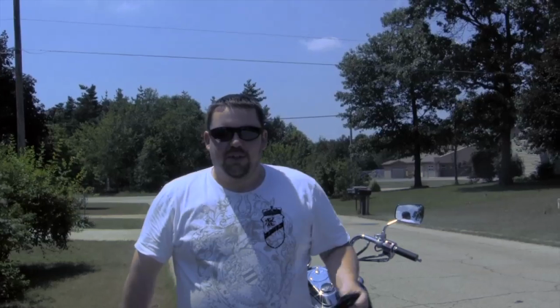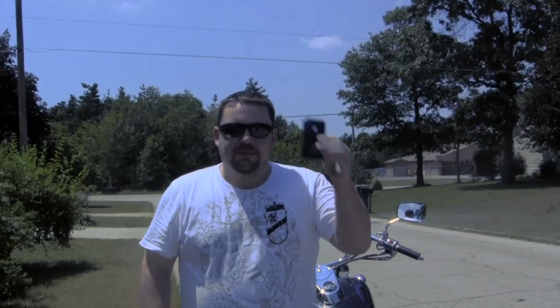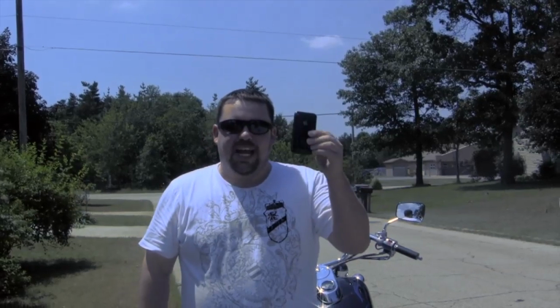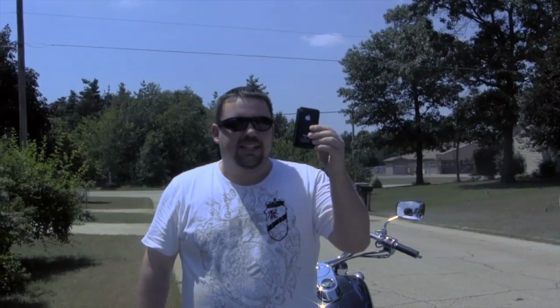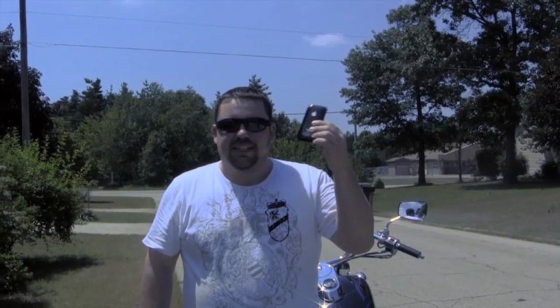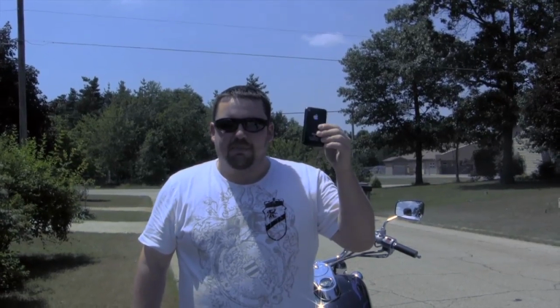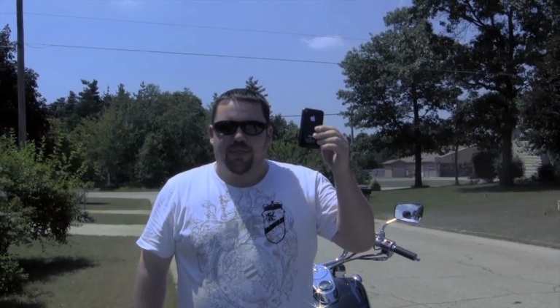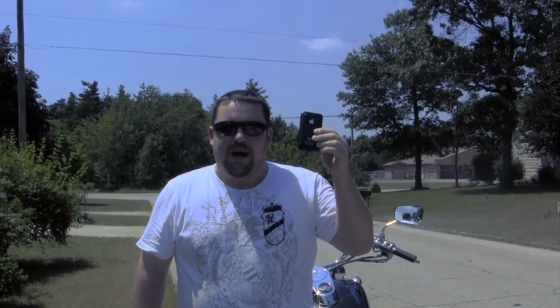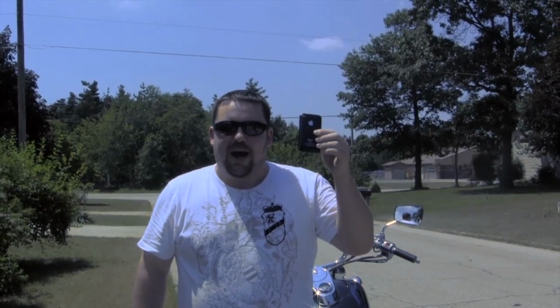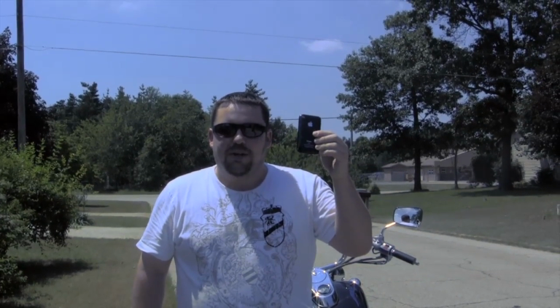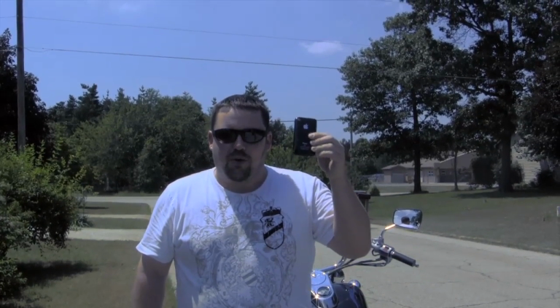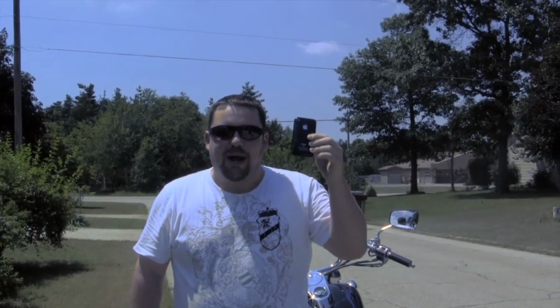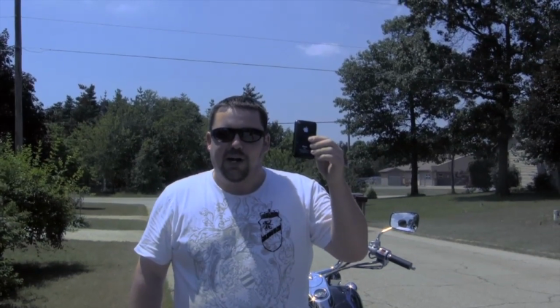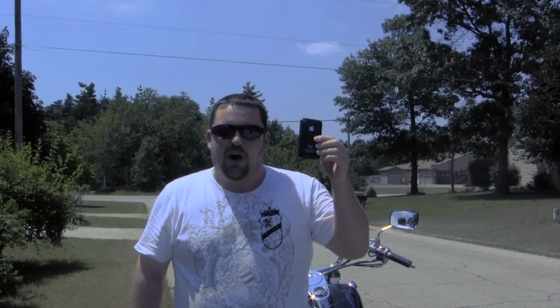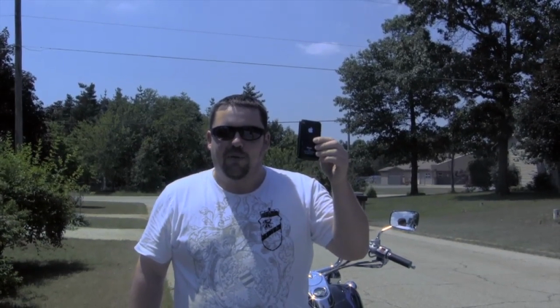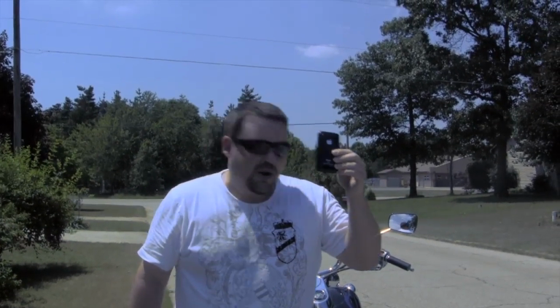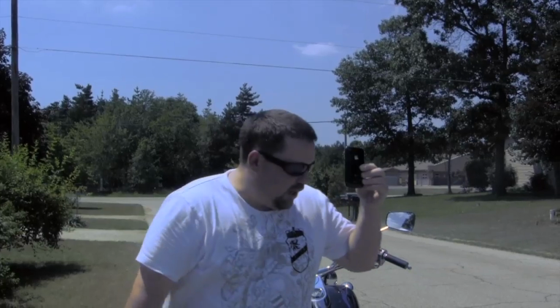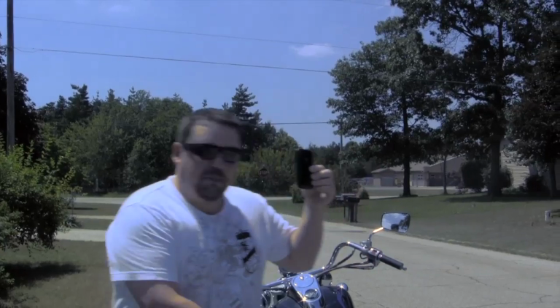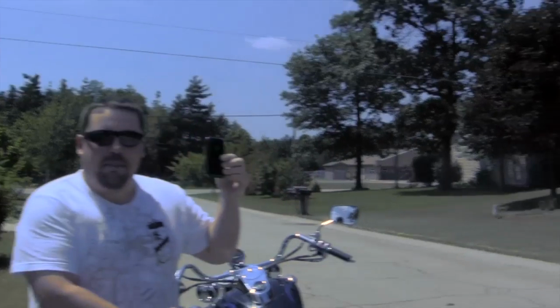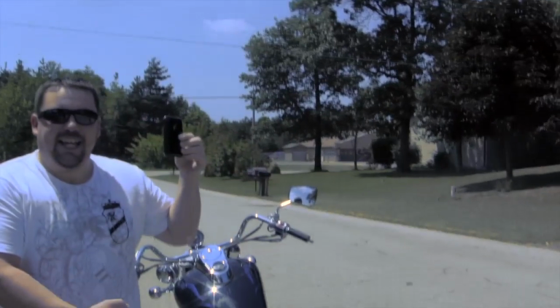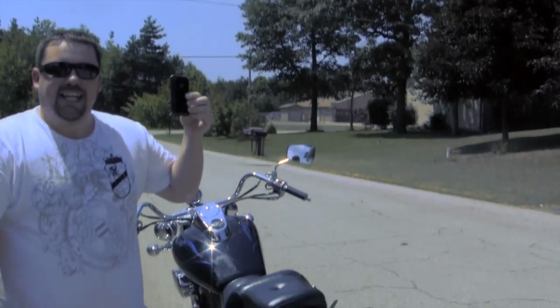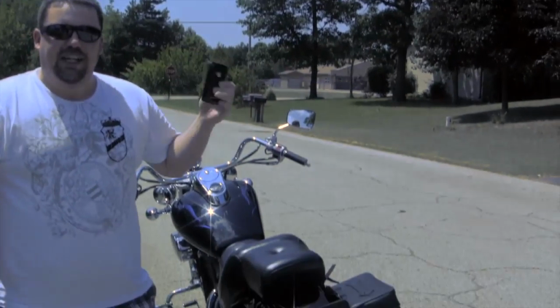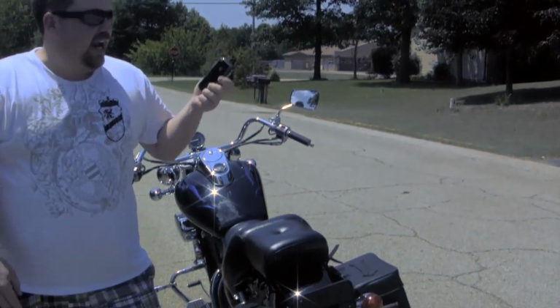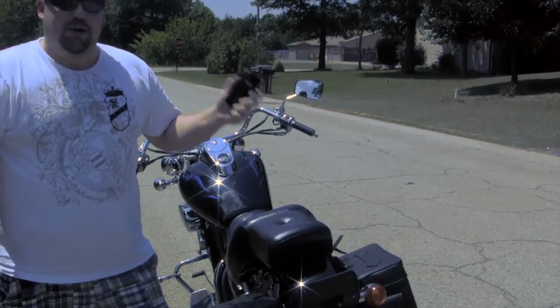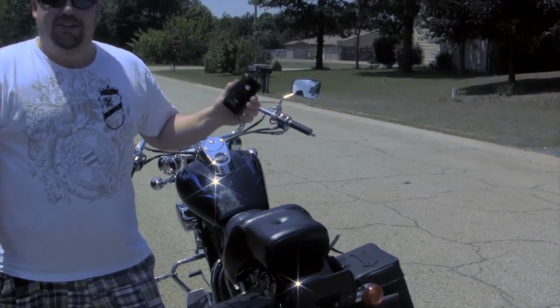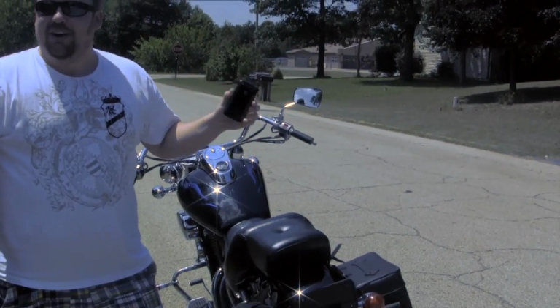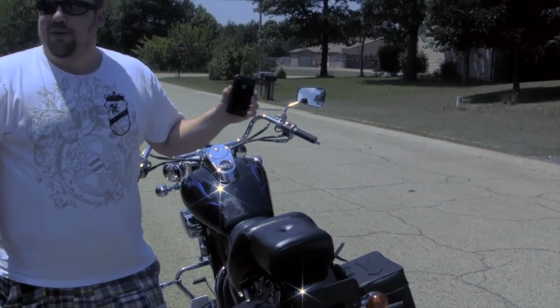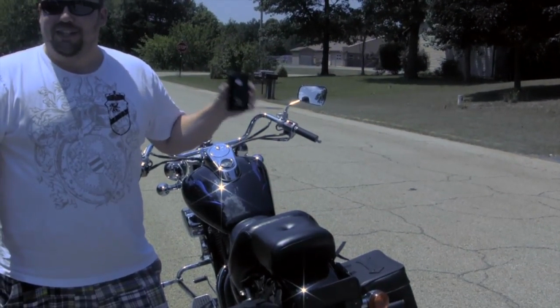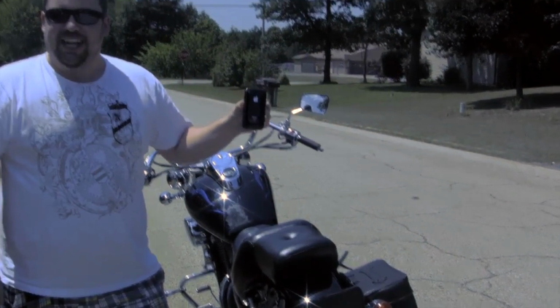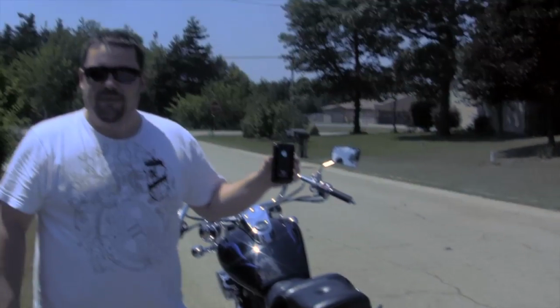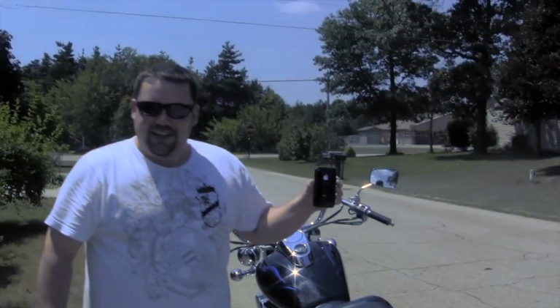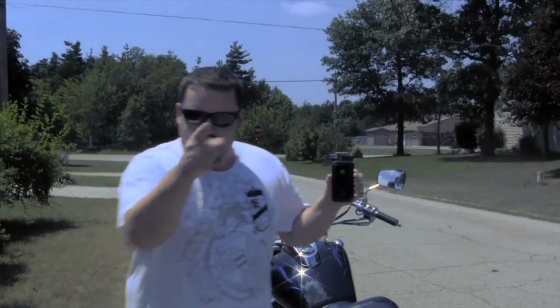The Rapsul says it can stand up to a 30 mile an hour drag behind a car on the road. We're going to hook it up to my bike and see if we can drag it 30 miles an hour down the road and see if it stands up. Let's go.